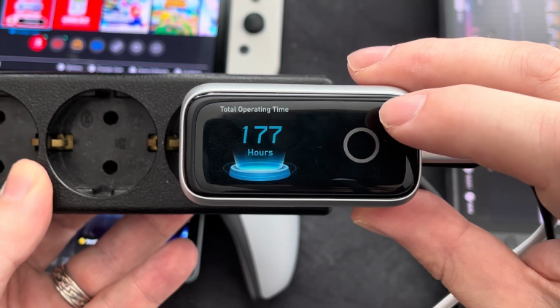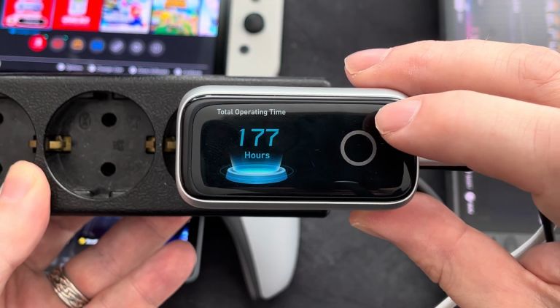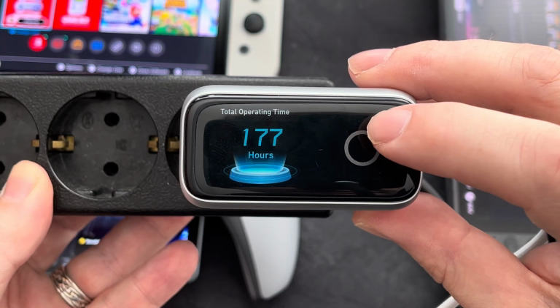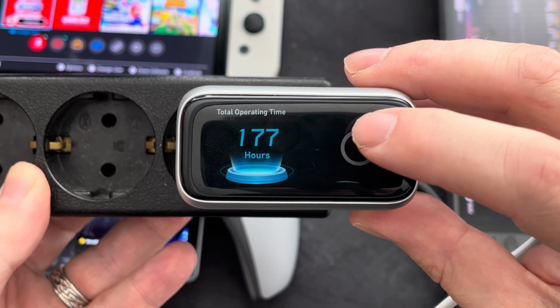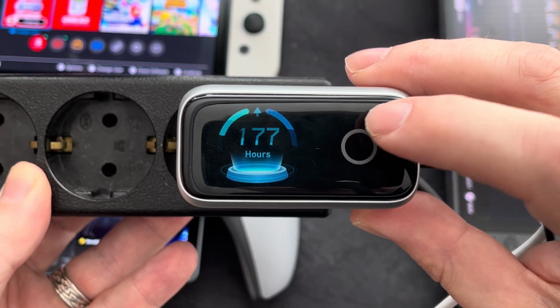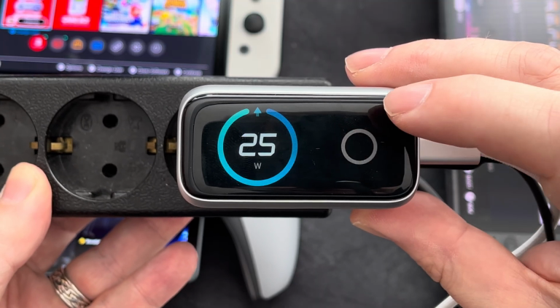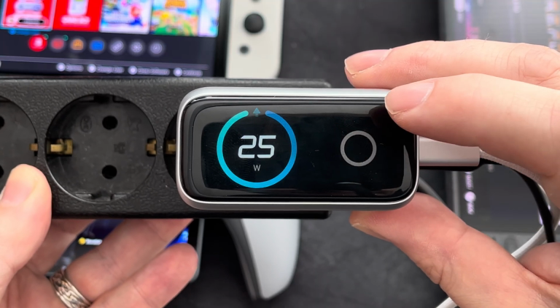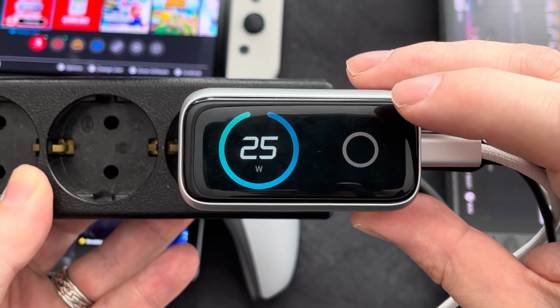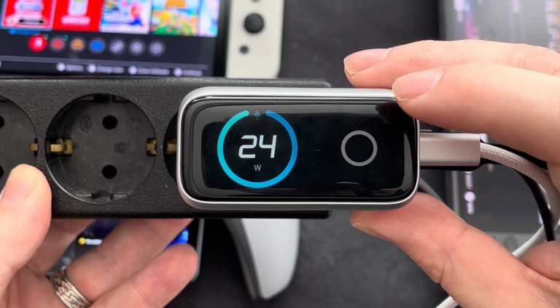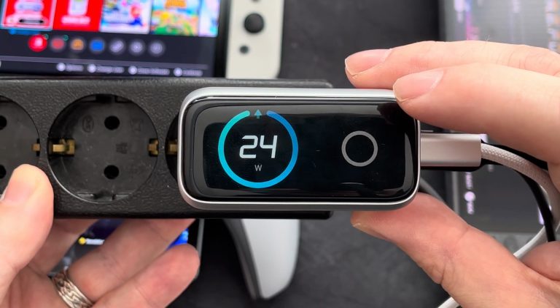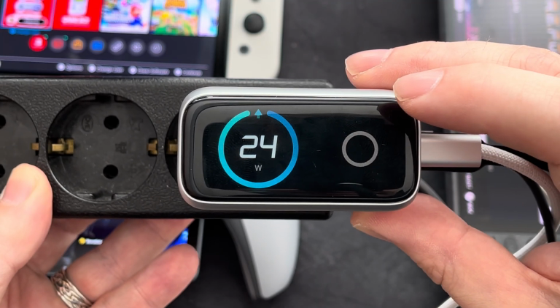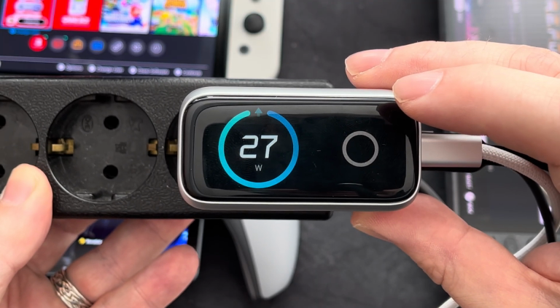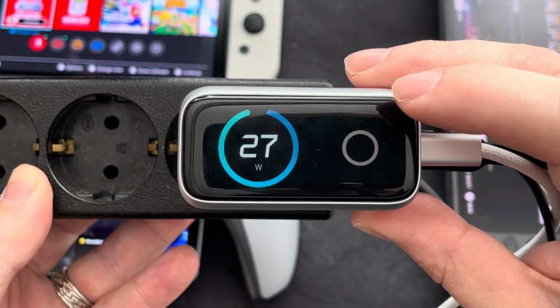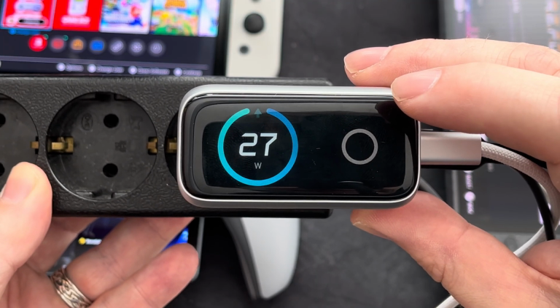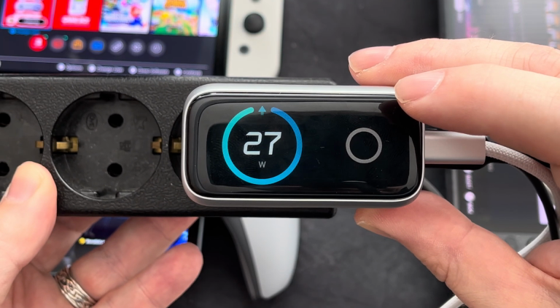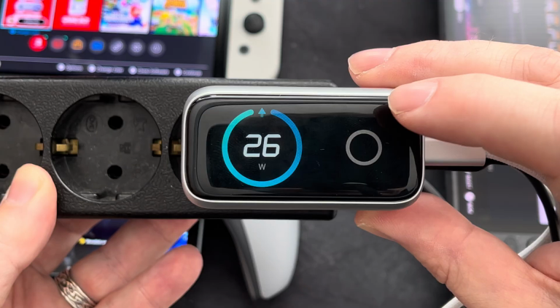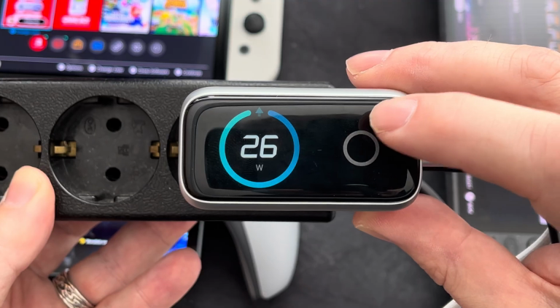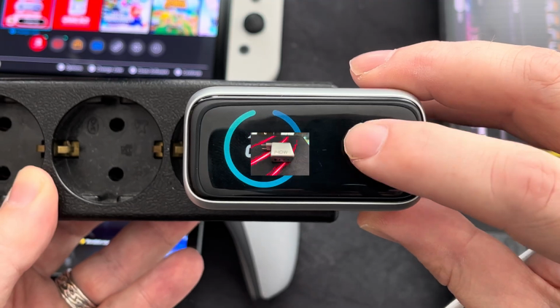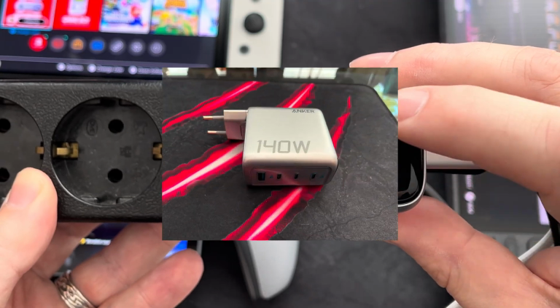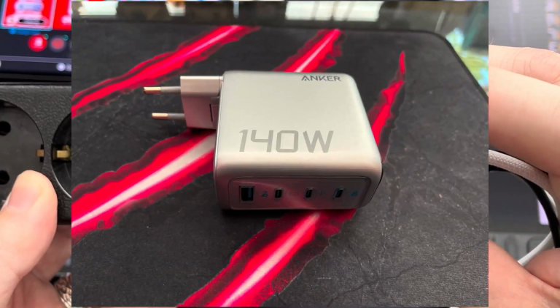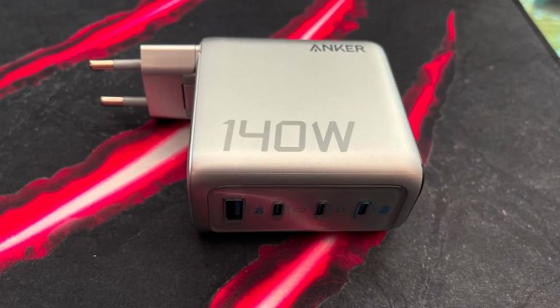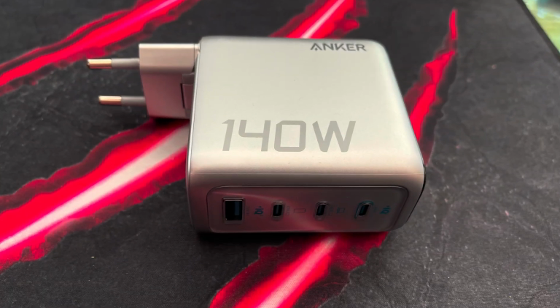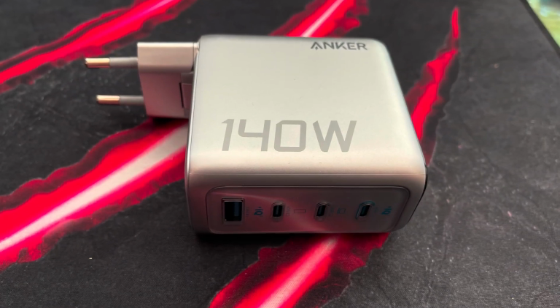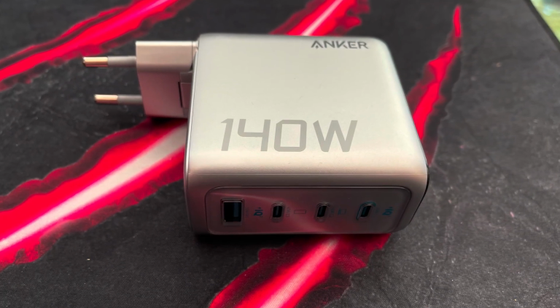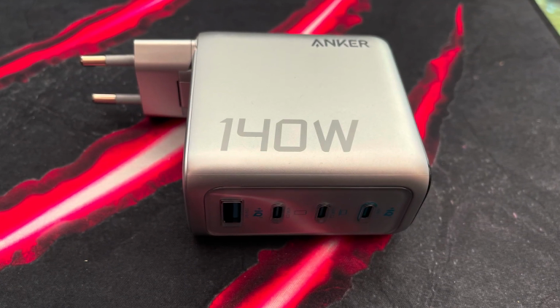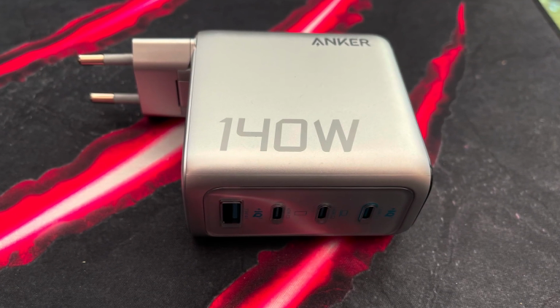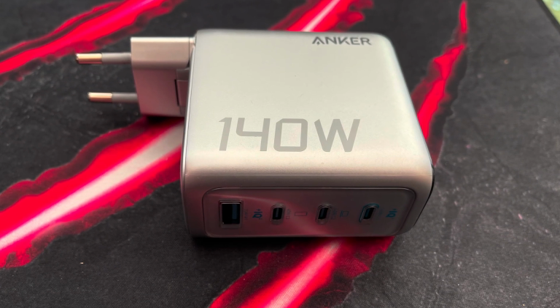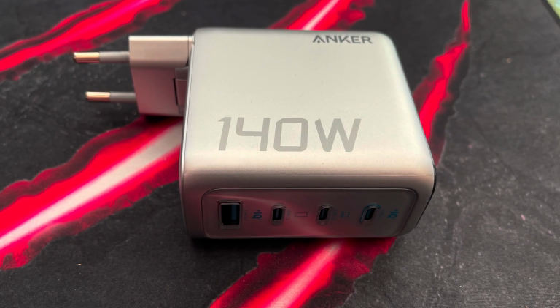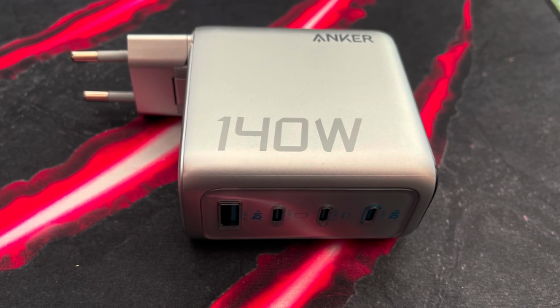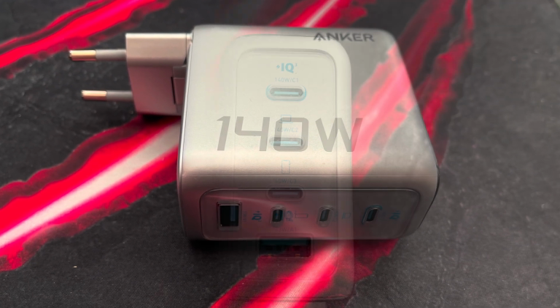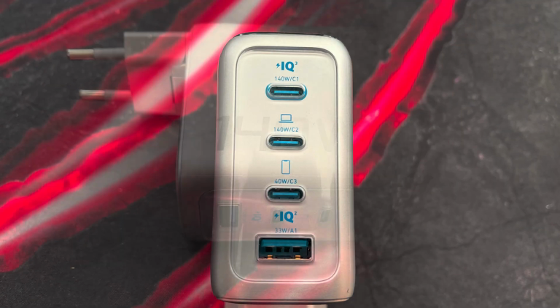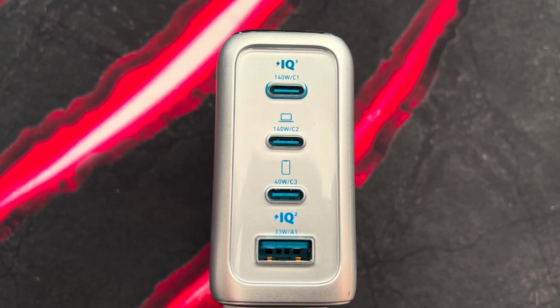I am very happy with my investment, and can recommend the Anker 140W 4-port USB charger if you are in need of high wattage, safe charging, and portability.